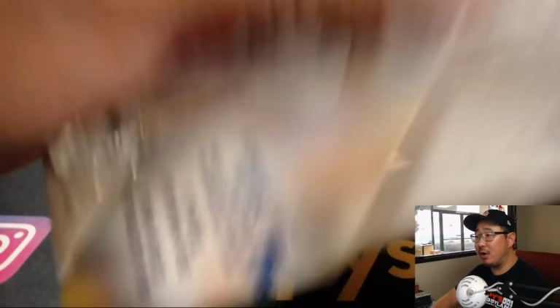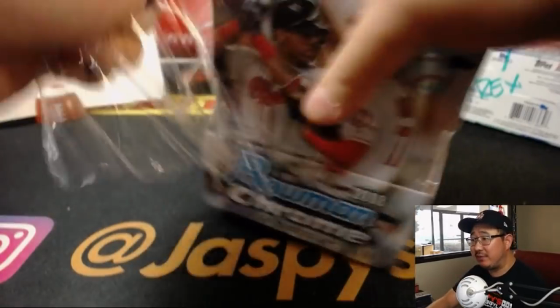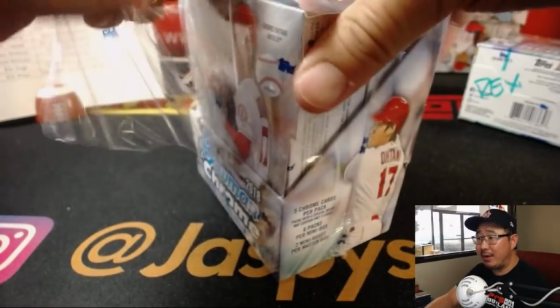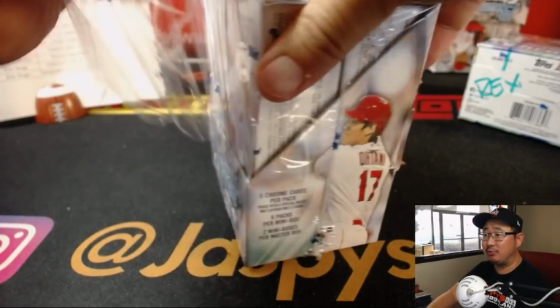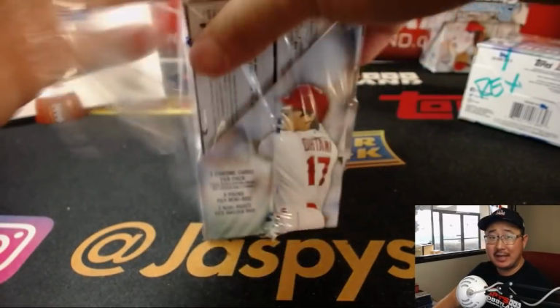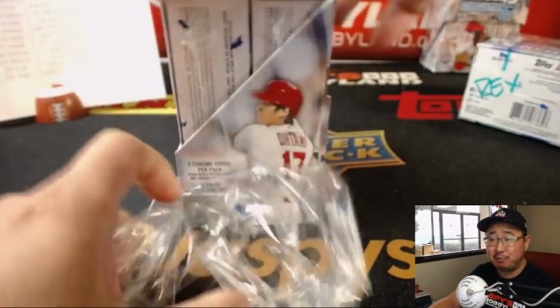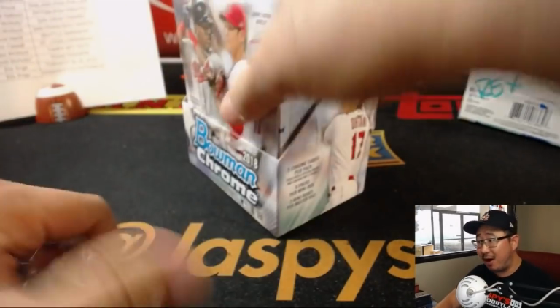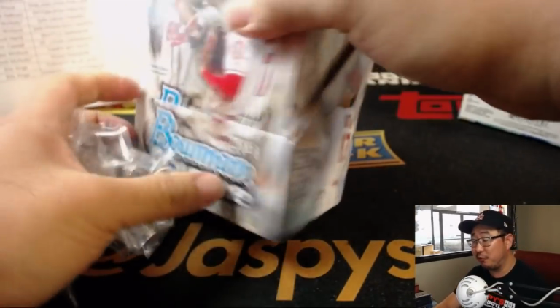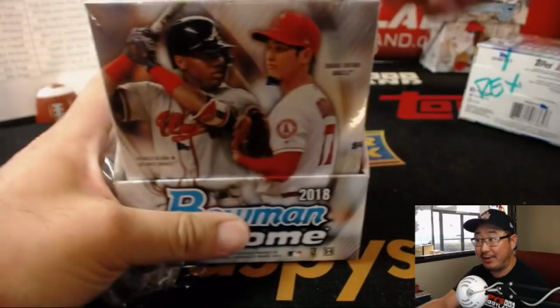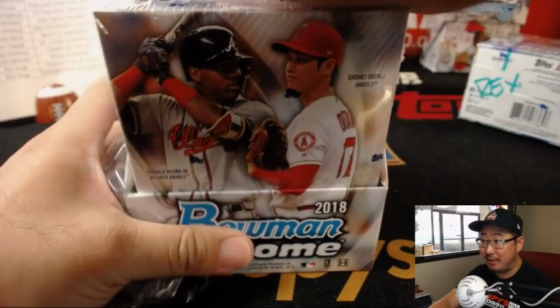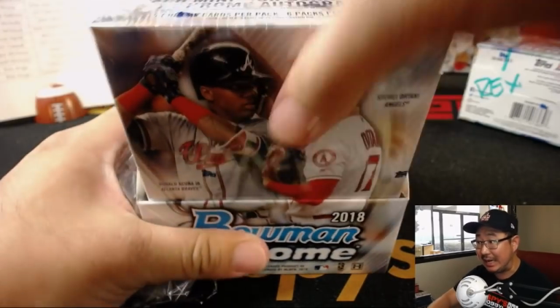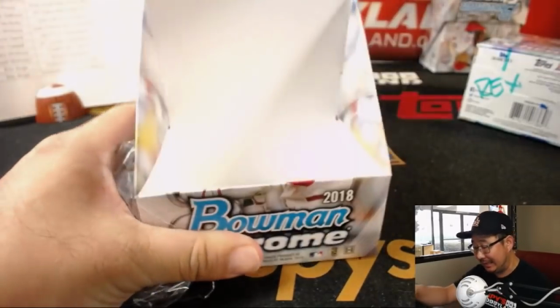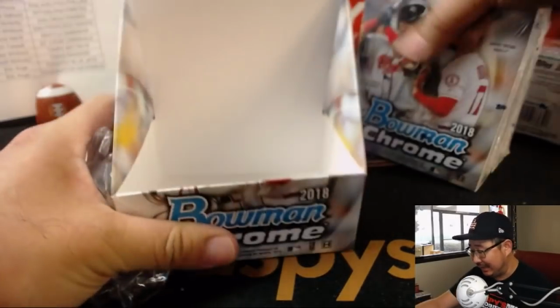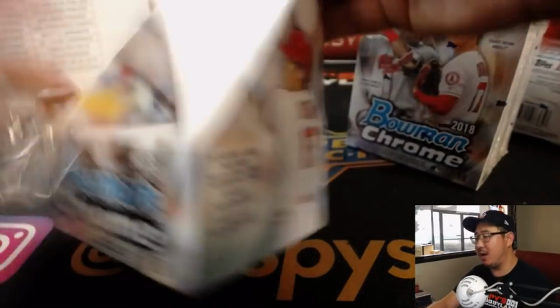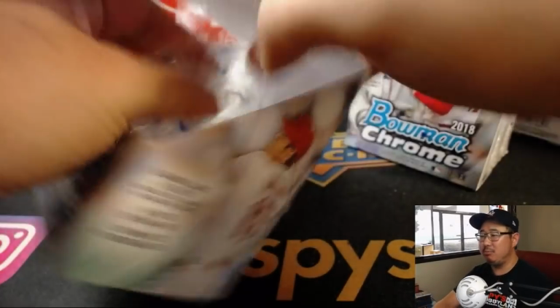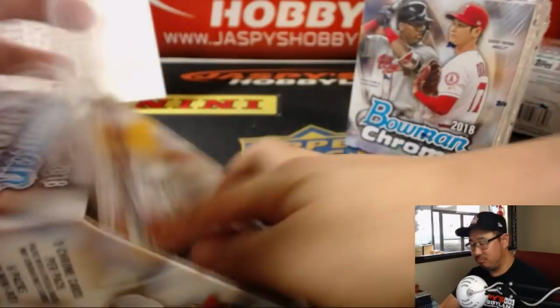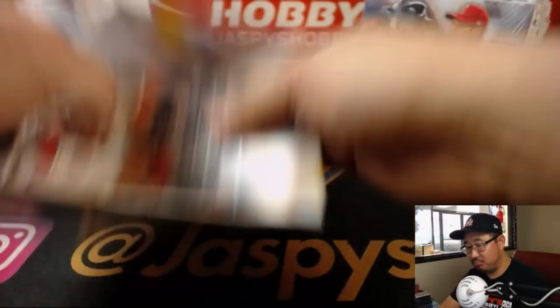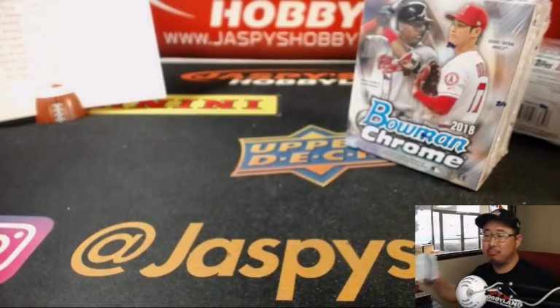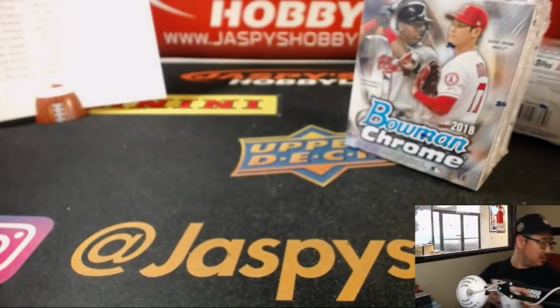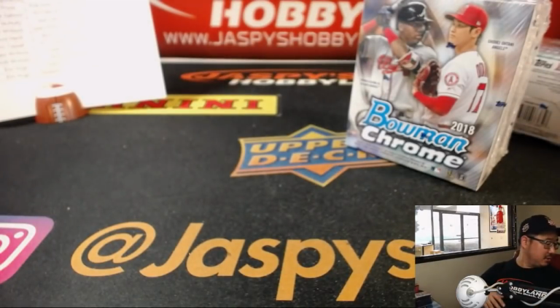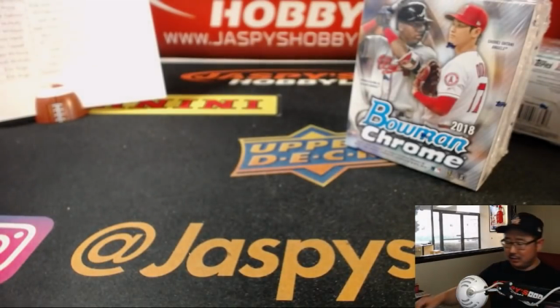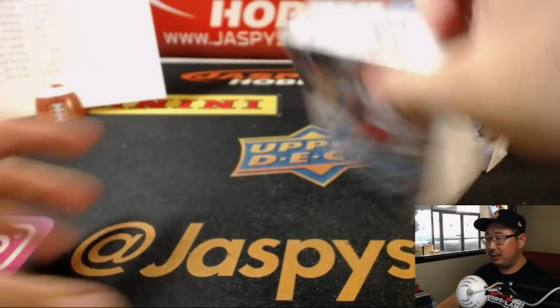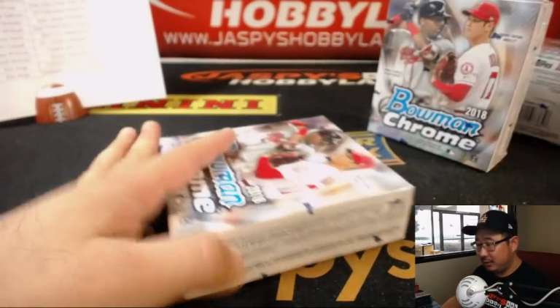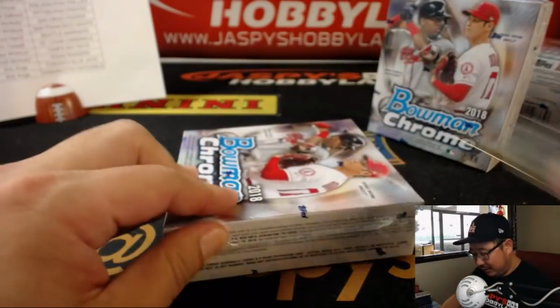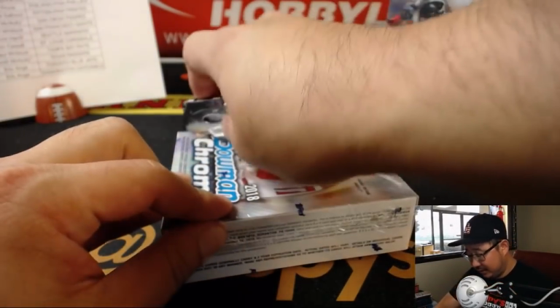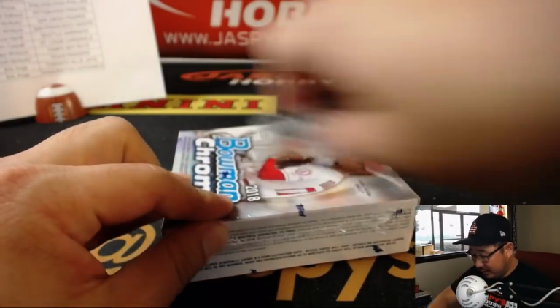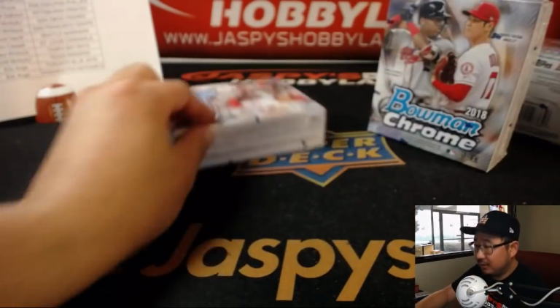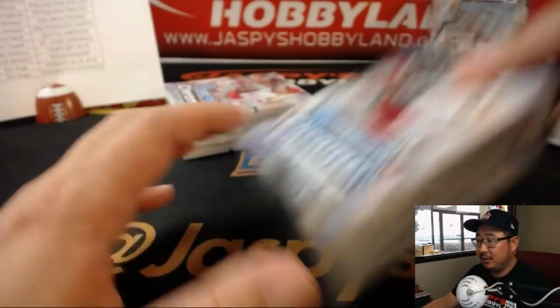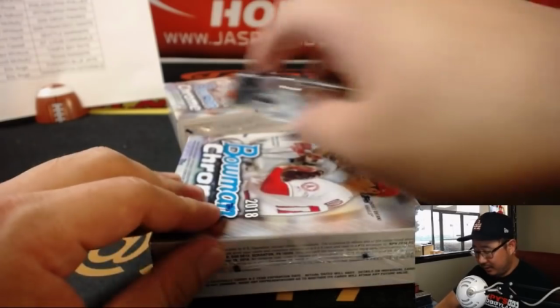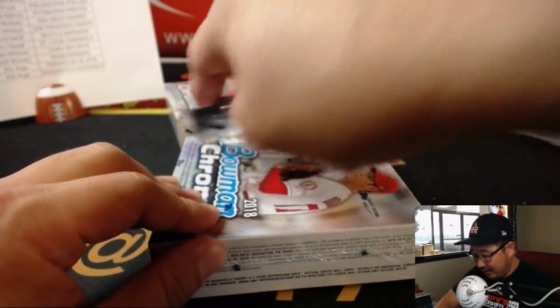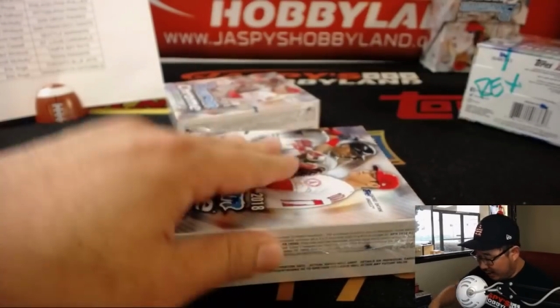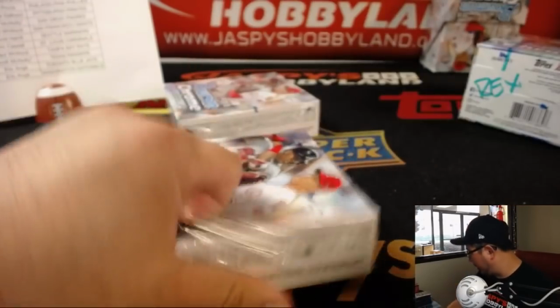One of the Estevan Floriel's blue auto sold for $750 today — wow, that'd be pretty nice.